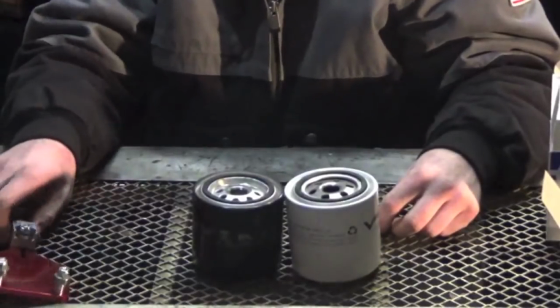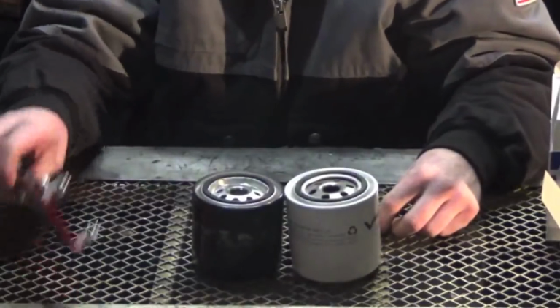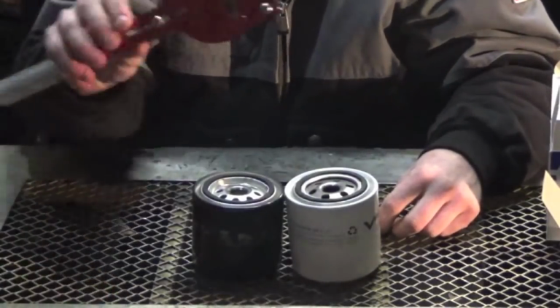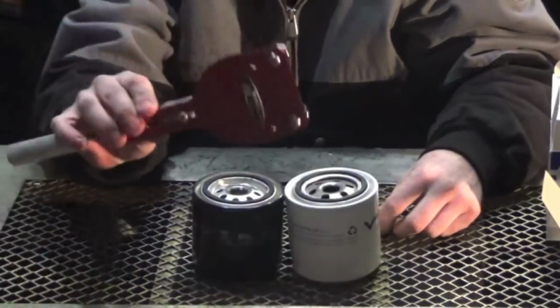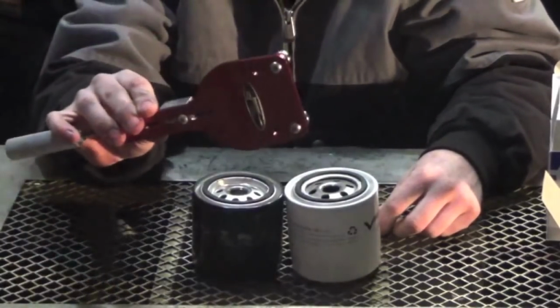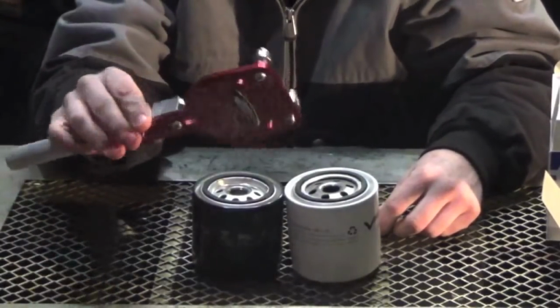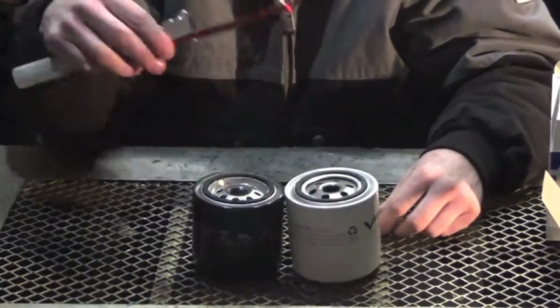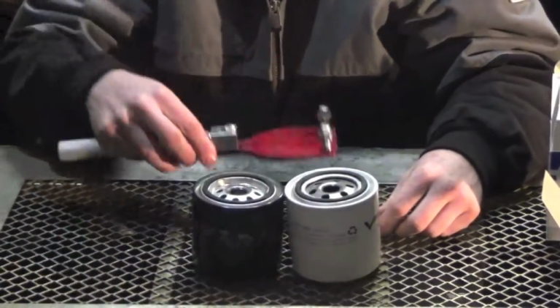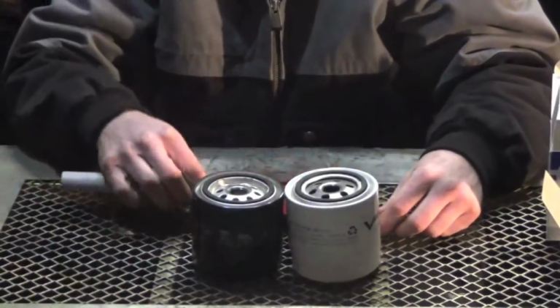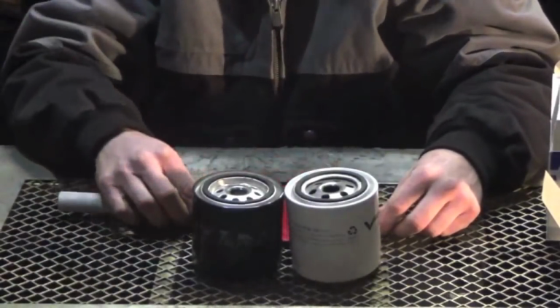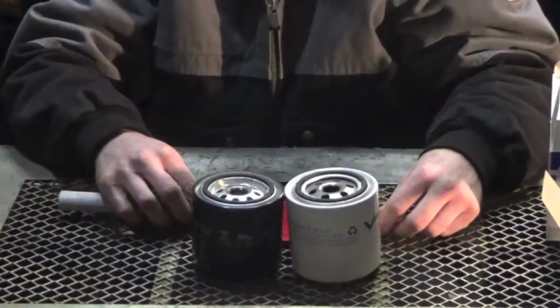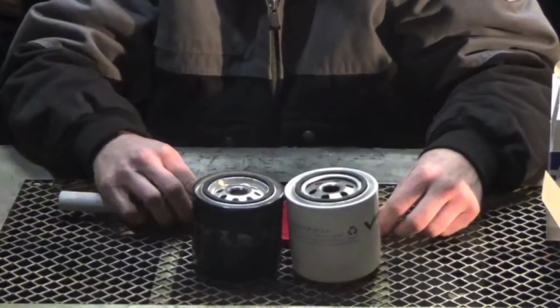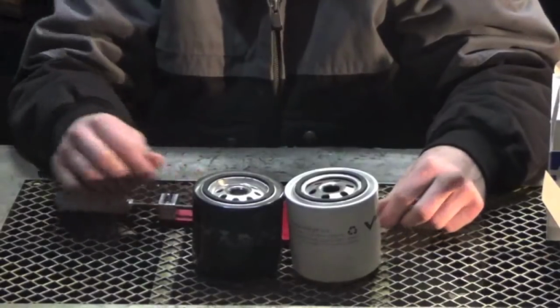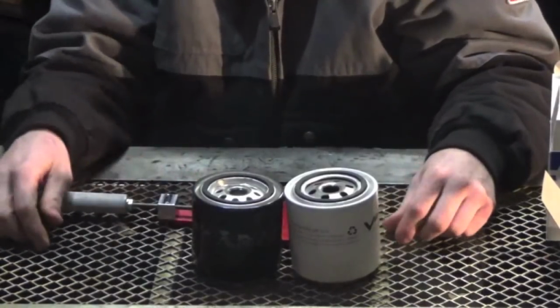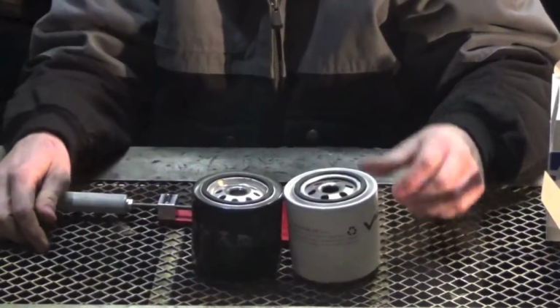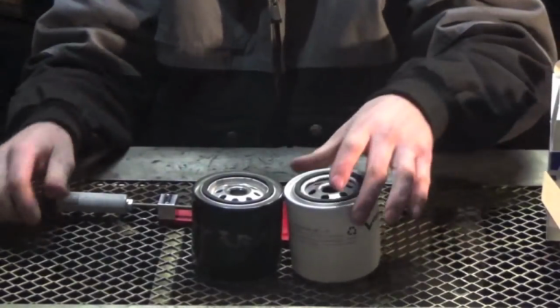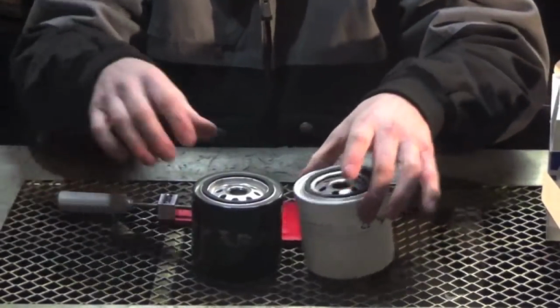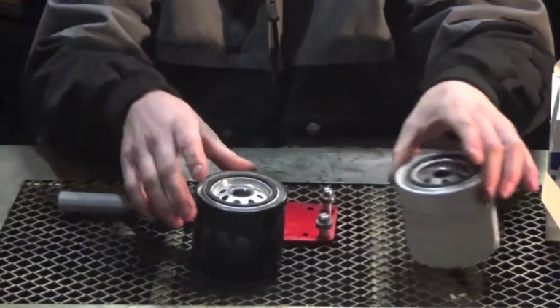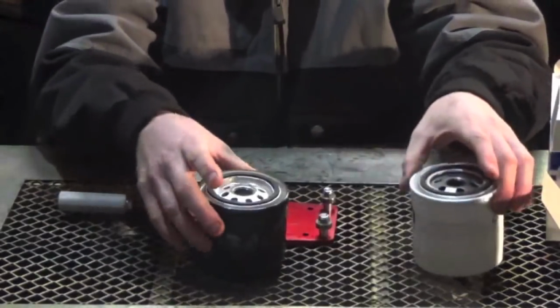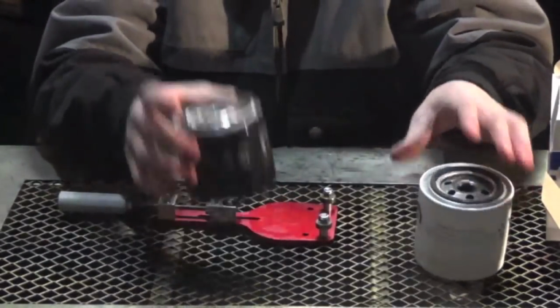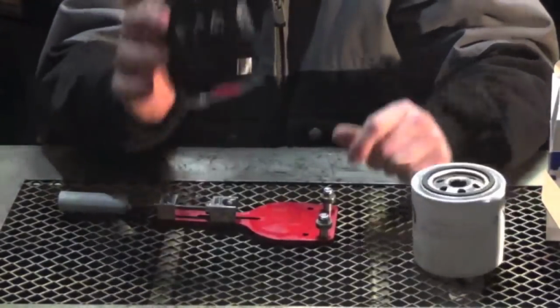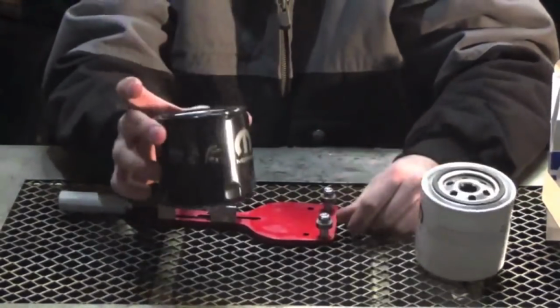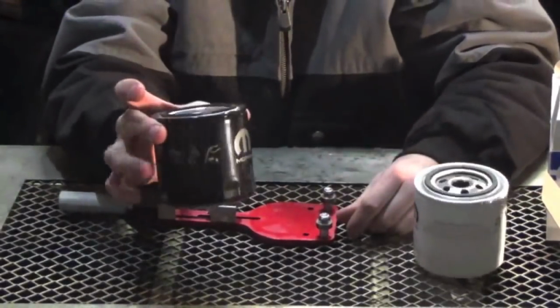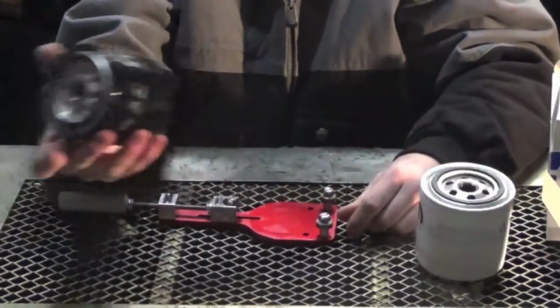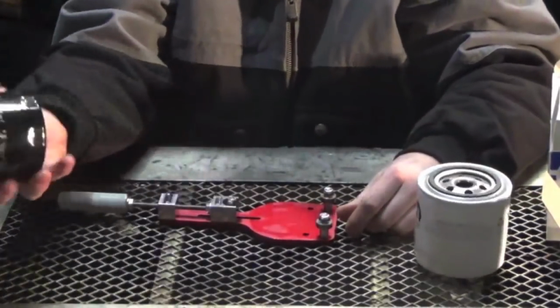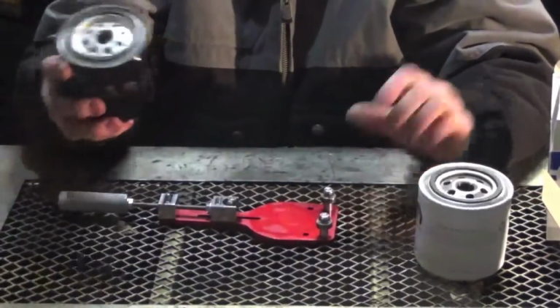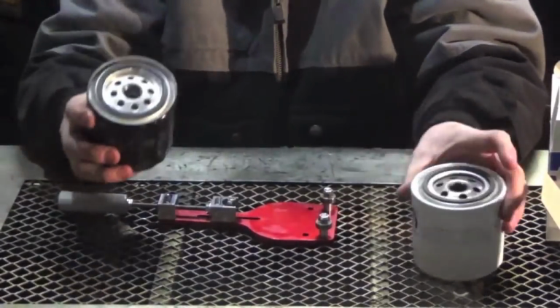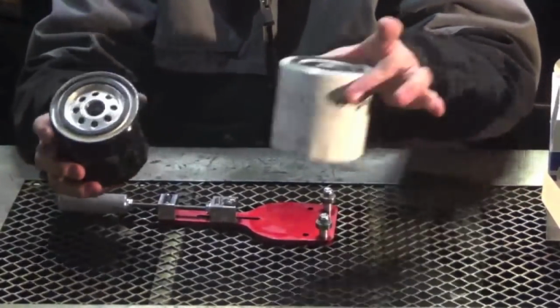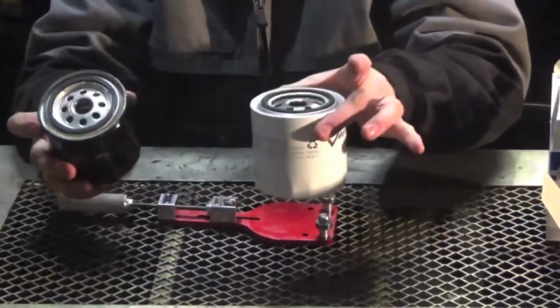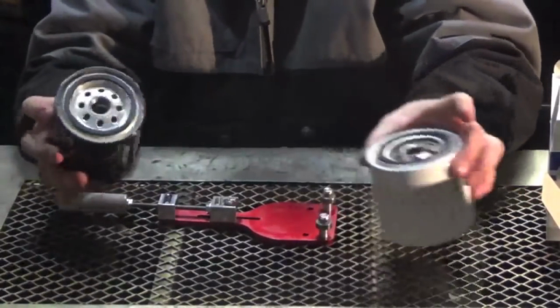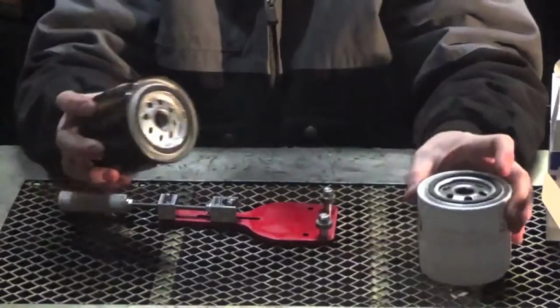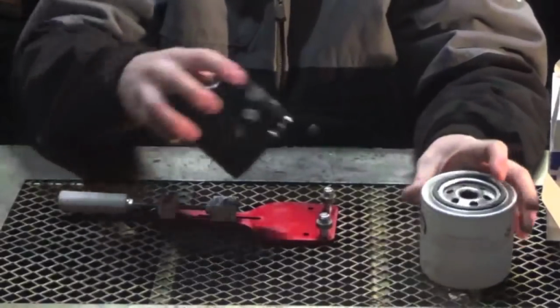So we're going to use our oil filter cutter here to cut these babies apart. We'll start off with the 090 and then we'll cut the Viper filter apart next.